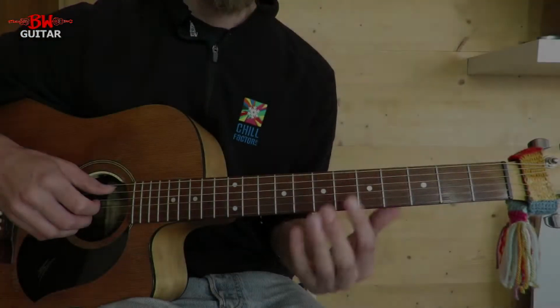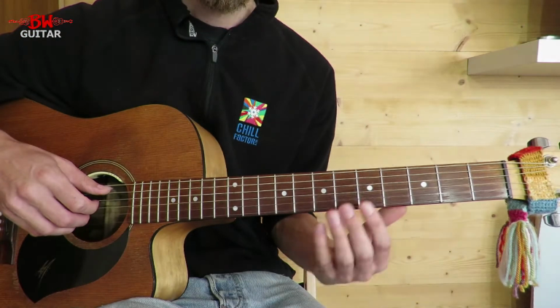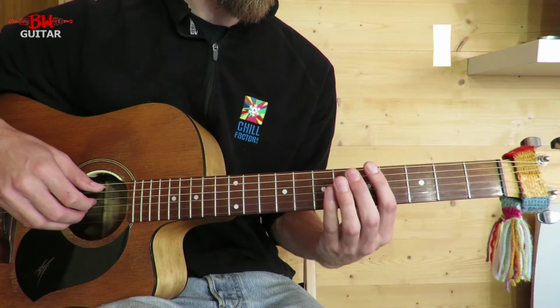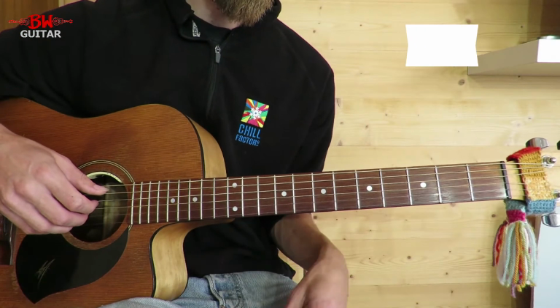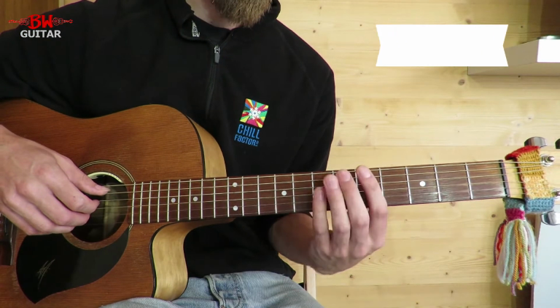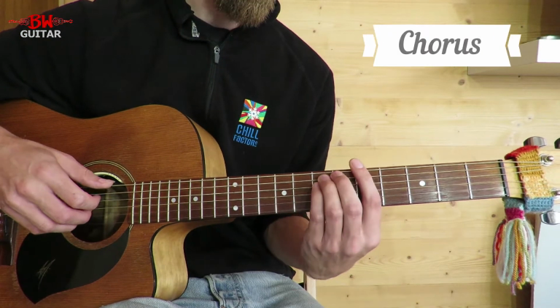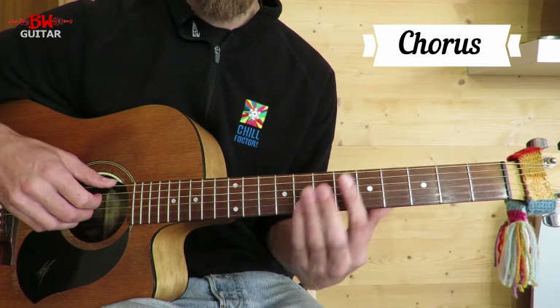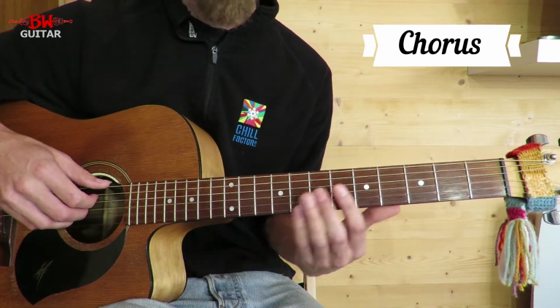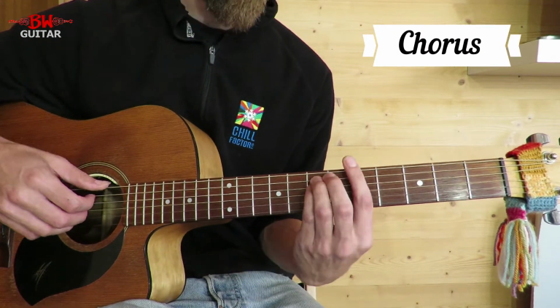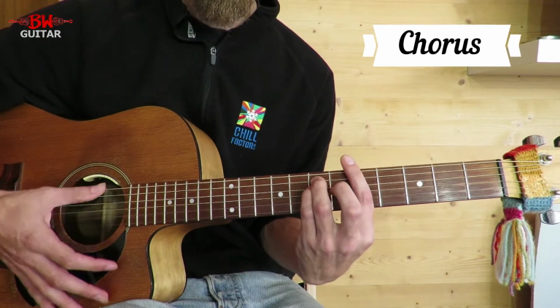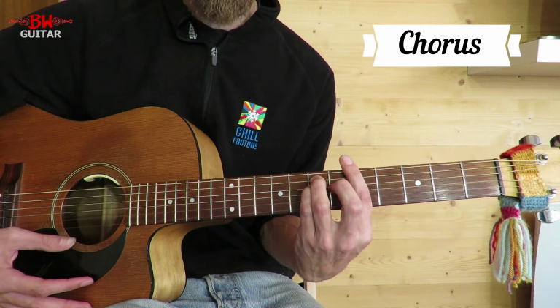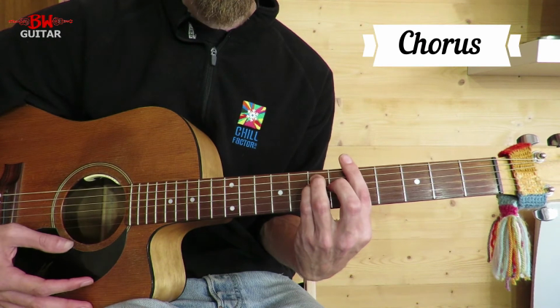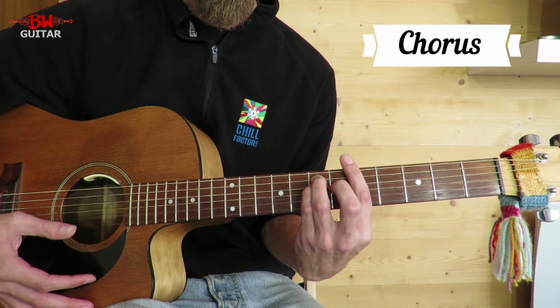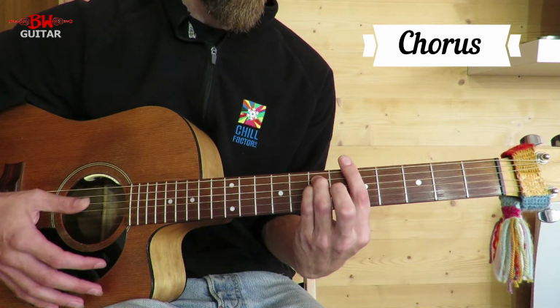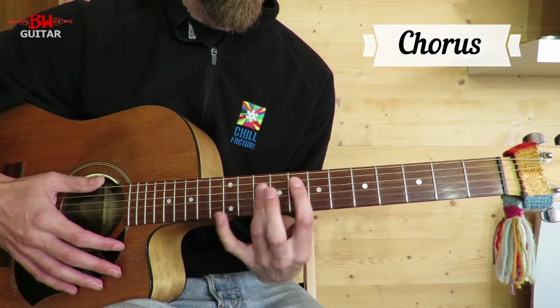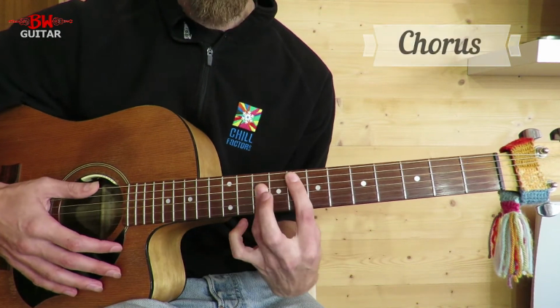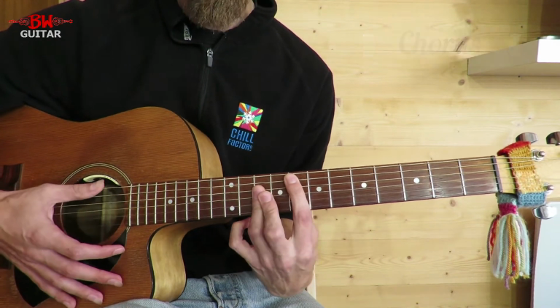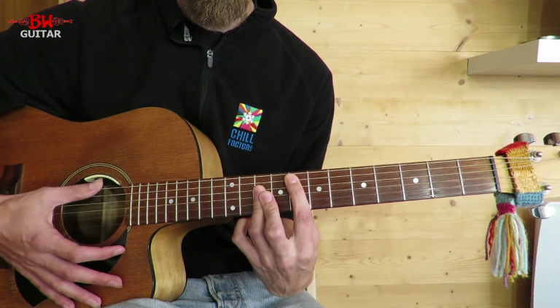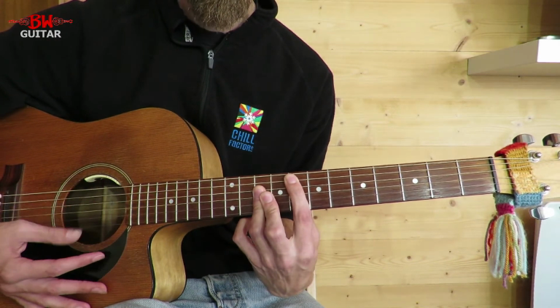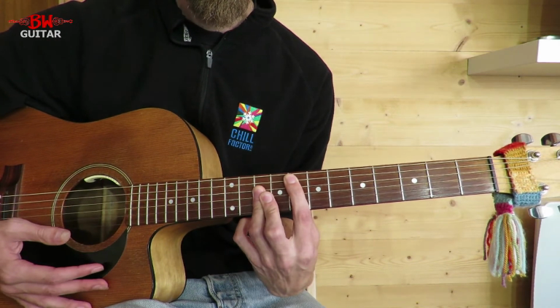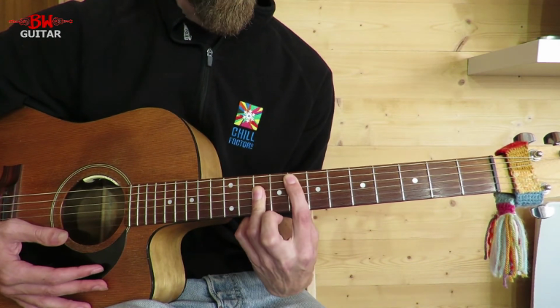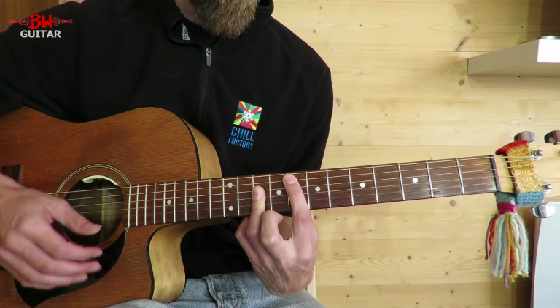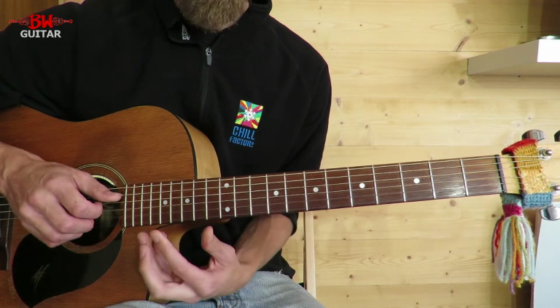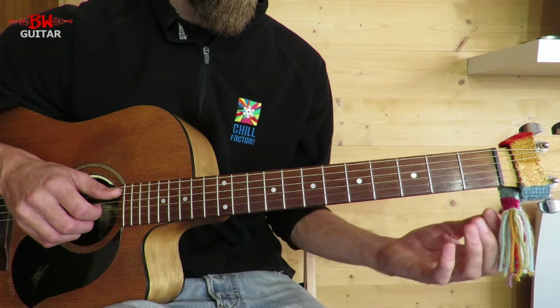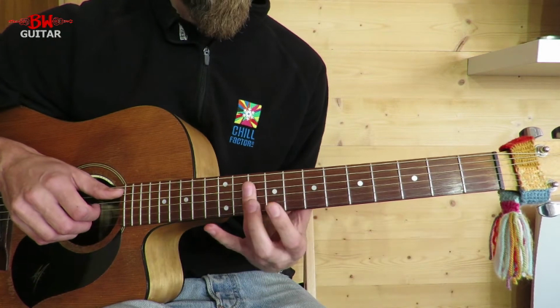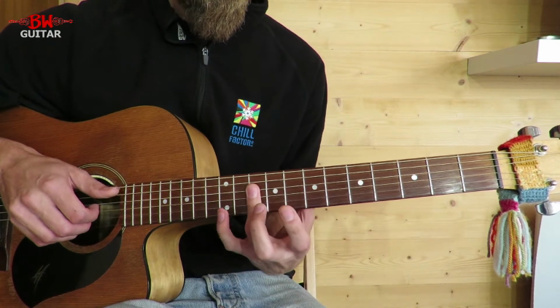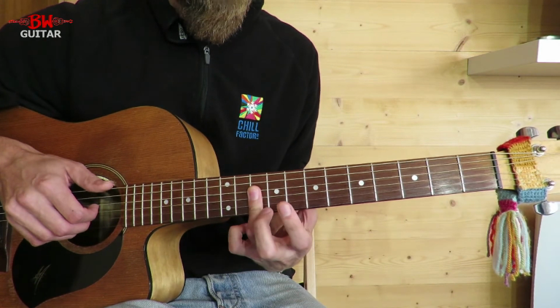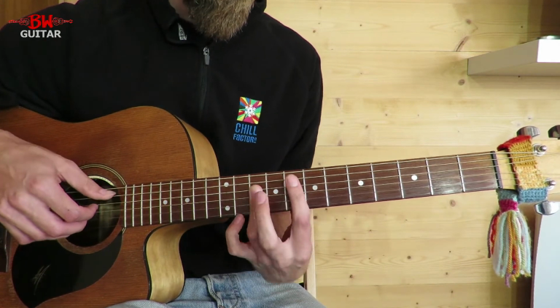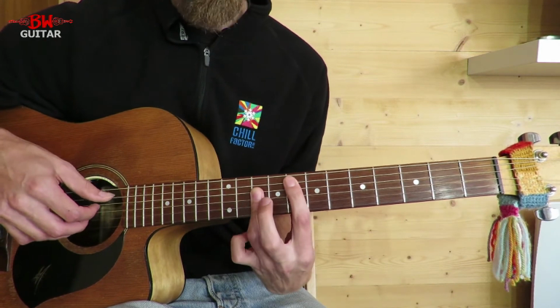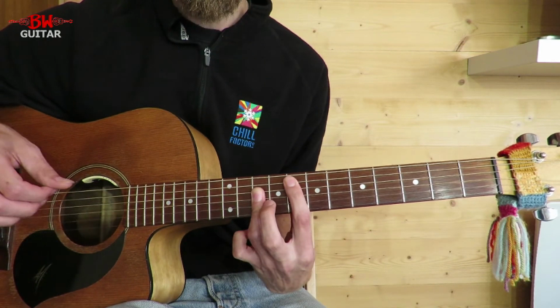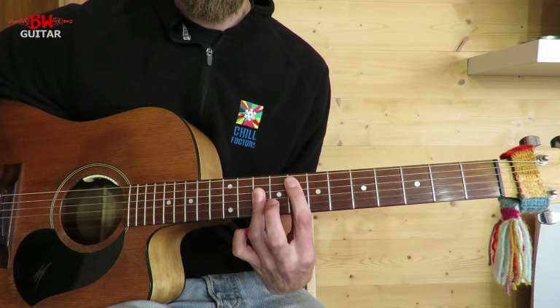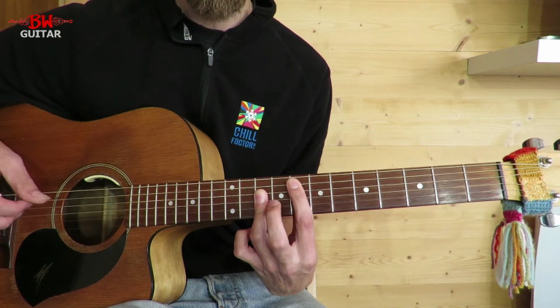For the chorus the rhythm's going to be the same. The only thing we're really going to talk about is we've got the A minor in the same place, but we're going to come up to an F, played as an A shaped bar chord at the eighth fret.